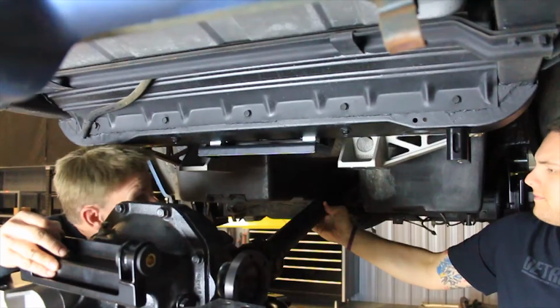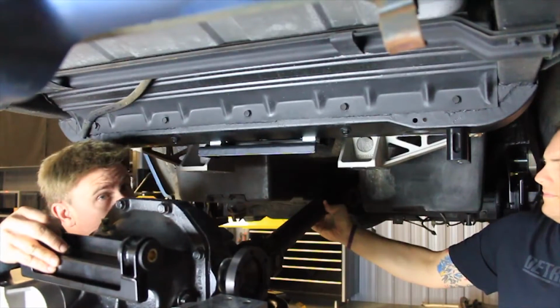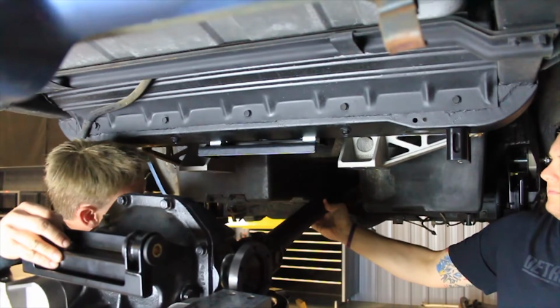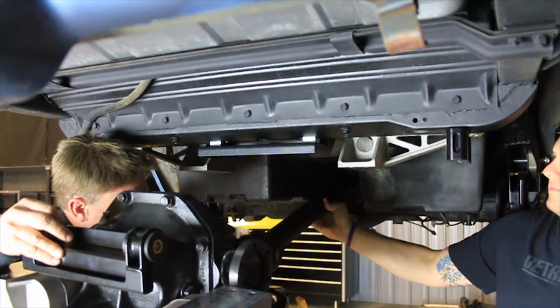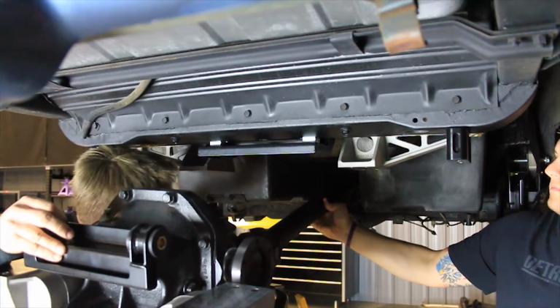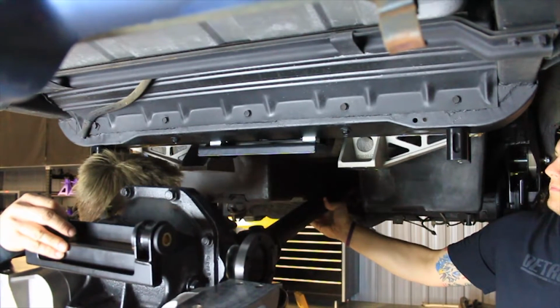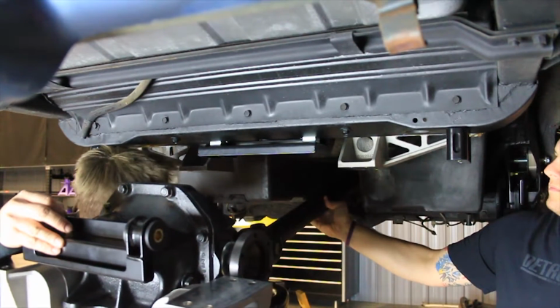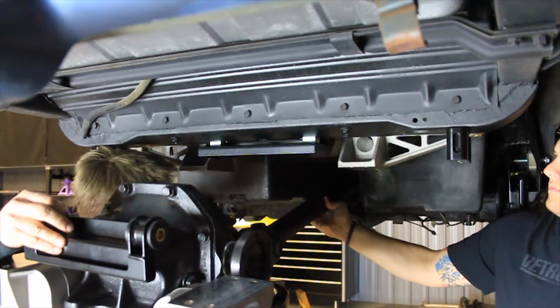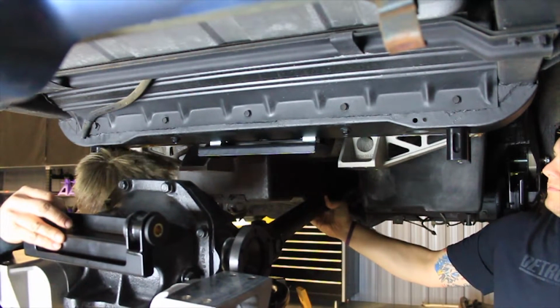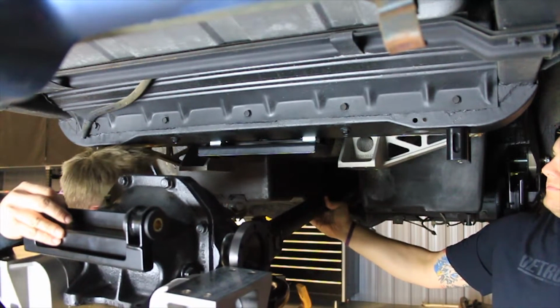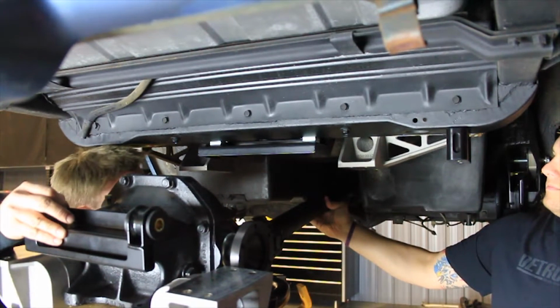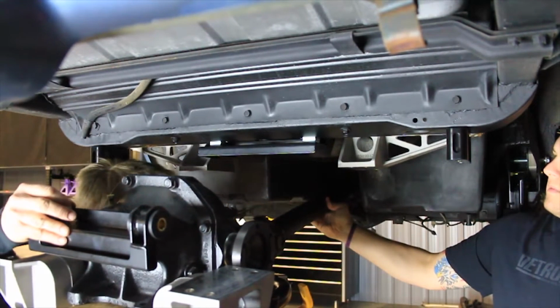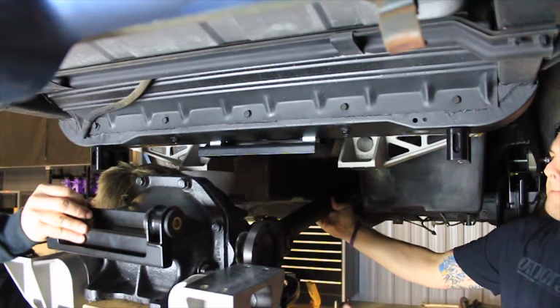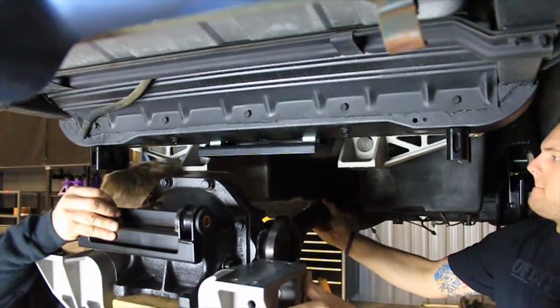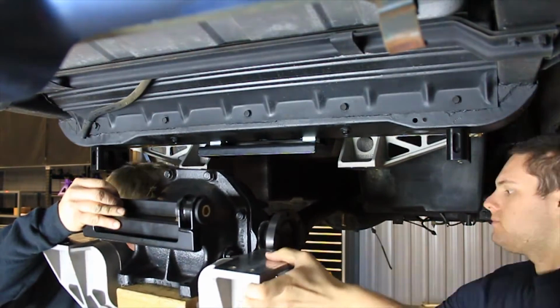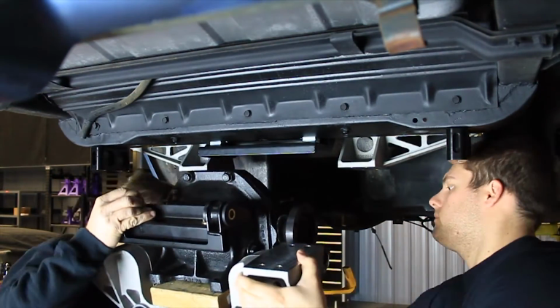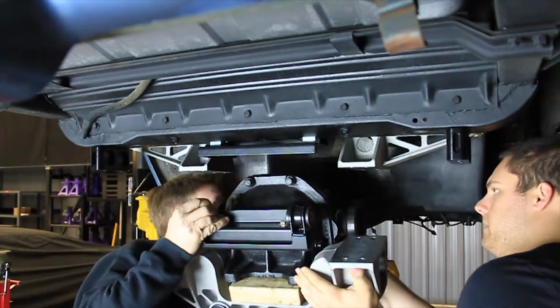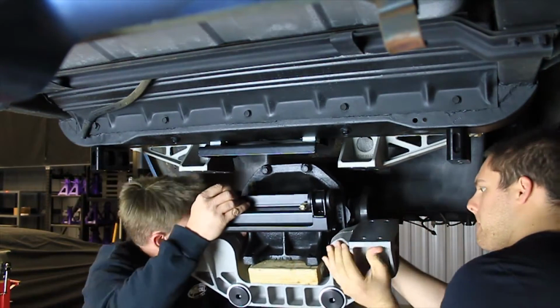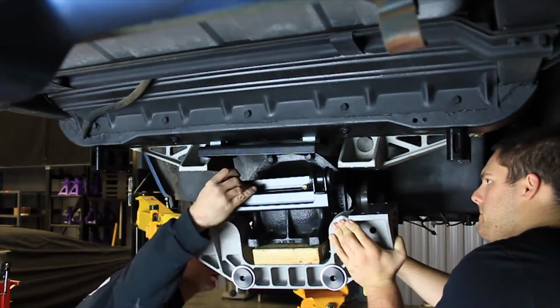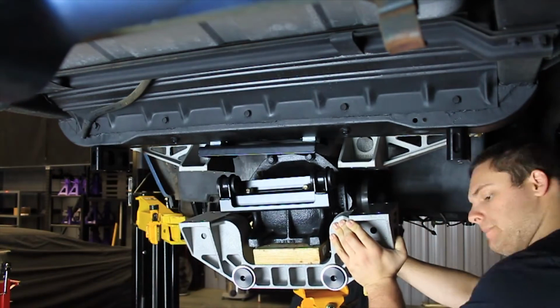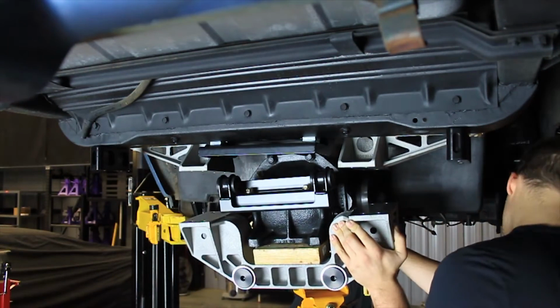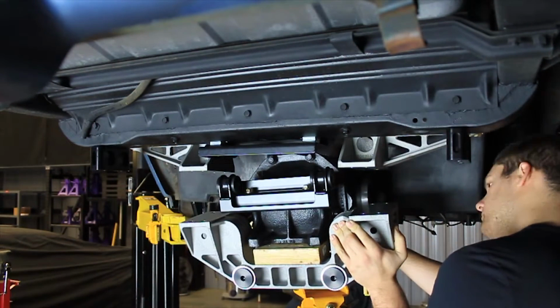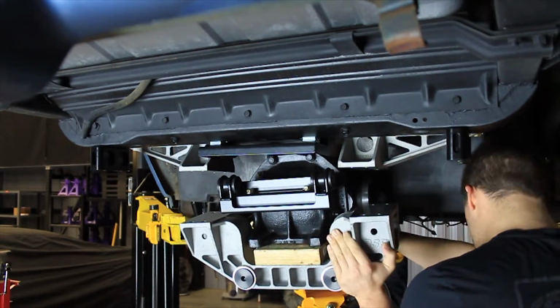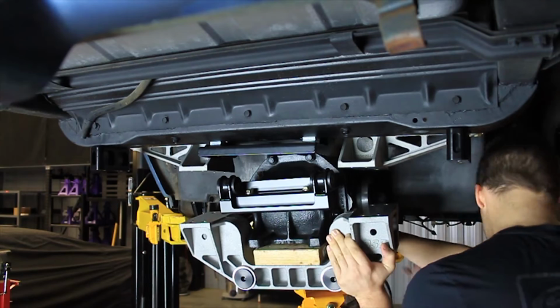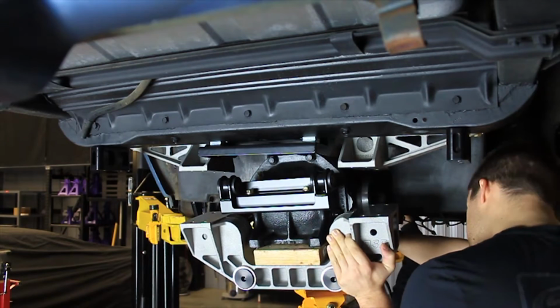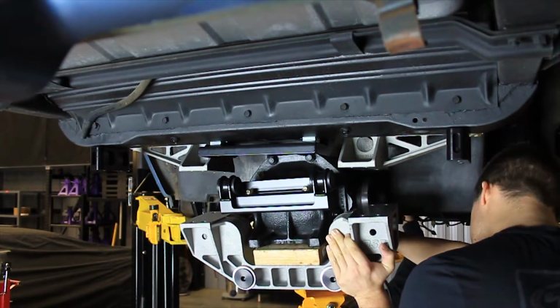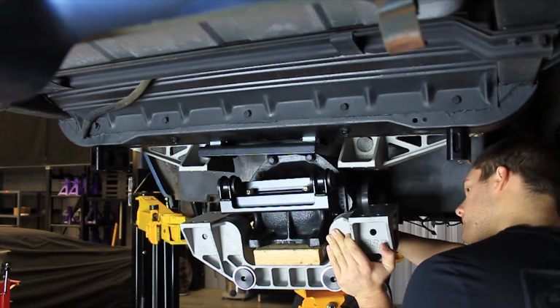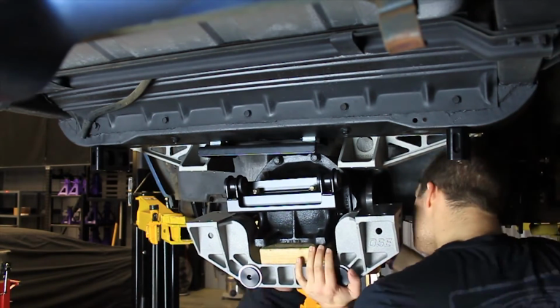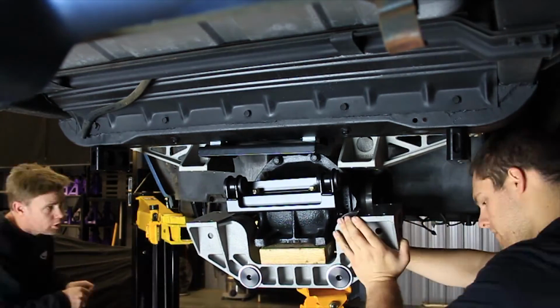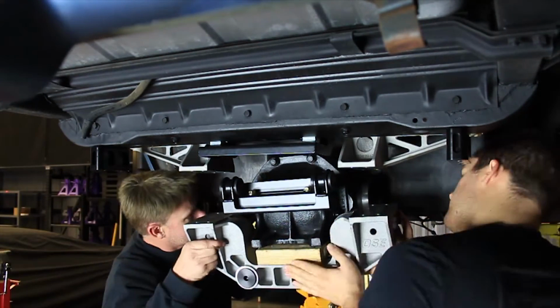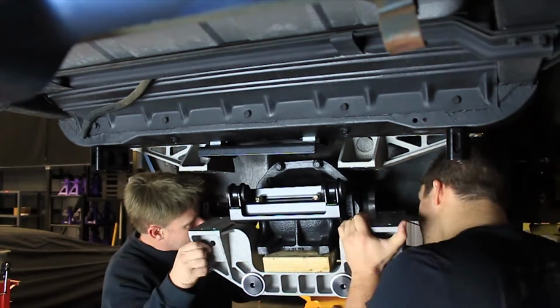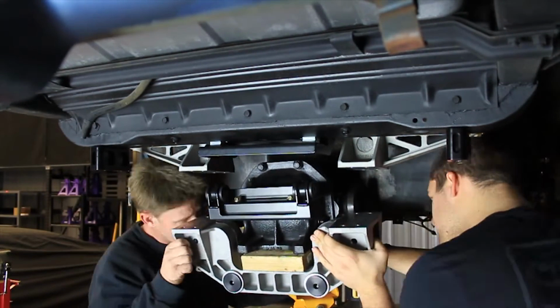Before the lower cradle can be installed into the vehicle, you will first need to install the drive shaft into the rear differential. Position the IRS lower cradle differential assembly under the frame using a transmission or floor jack. Make sure the drive shaft is in position before raising the lower cradle to the upper cradle.